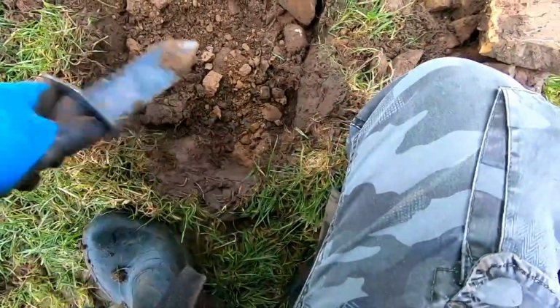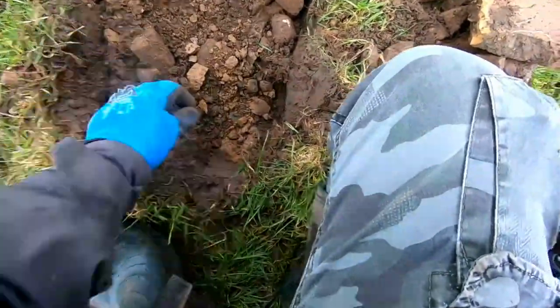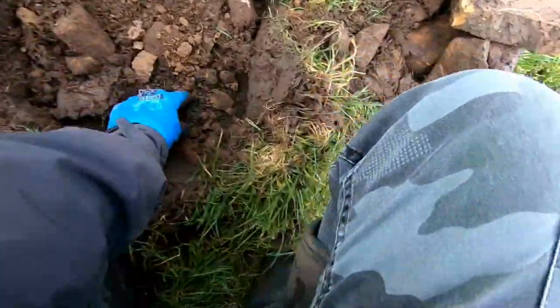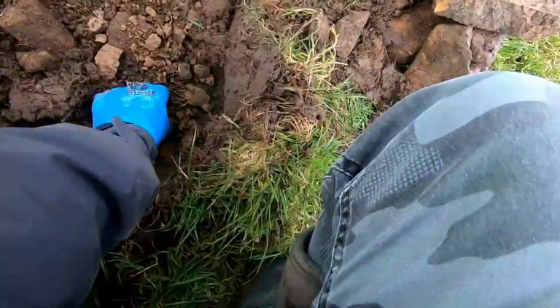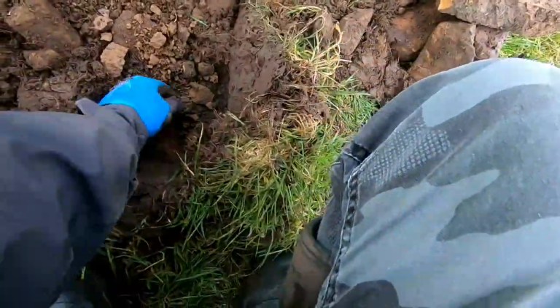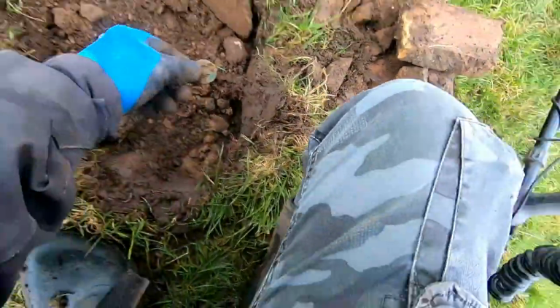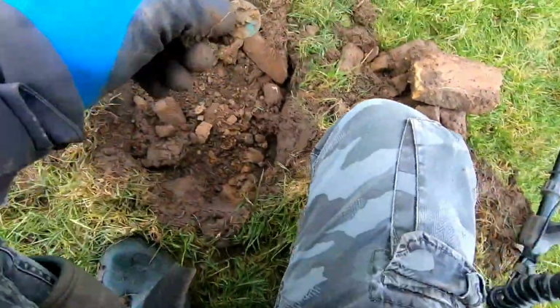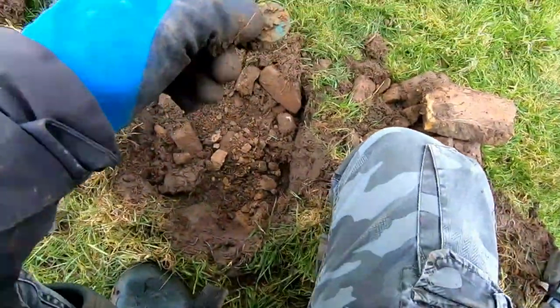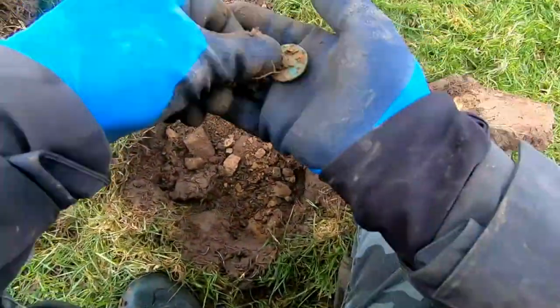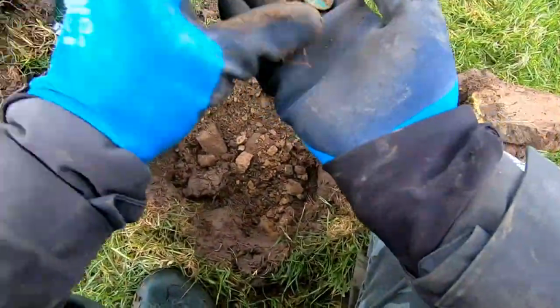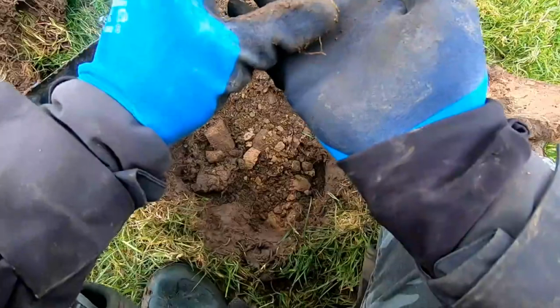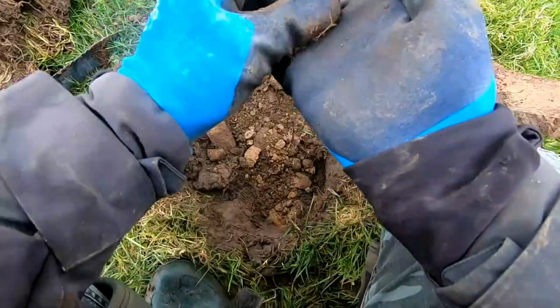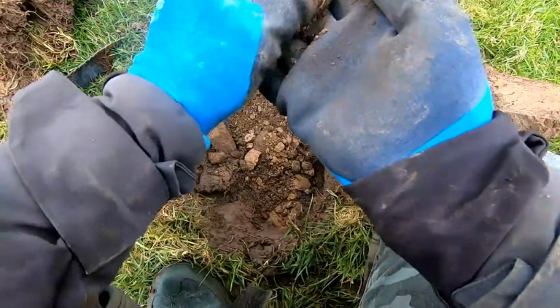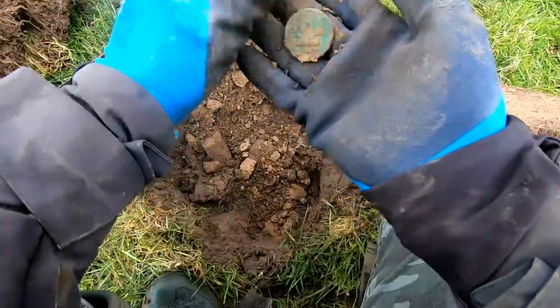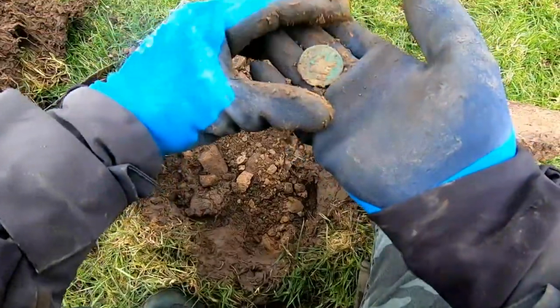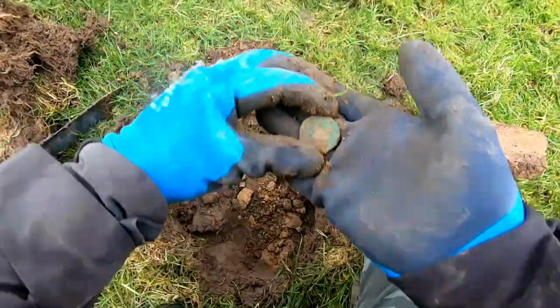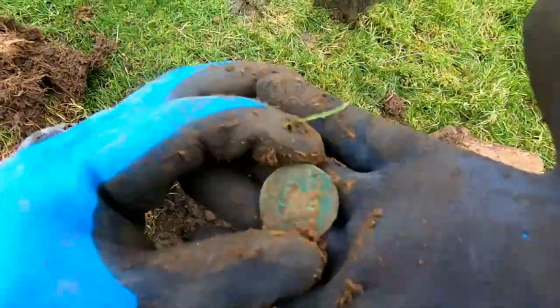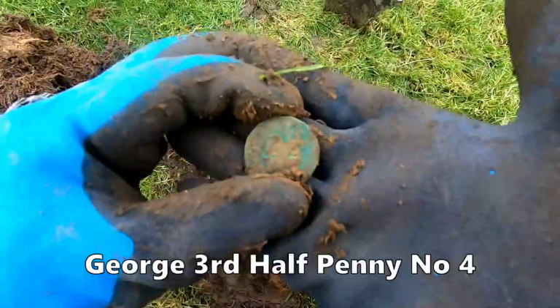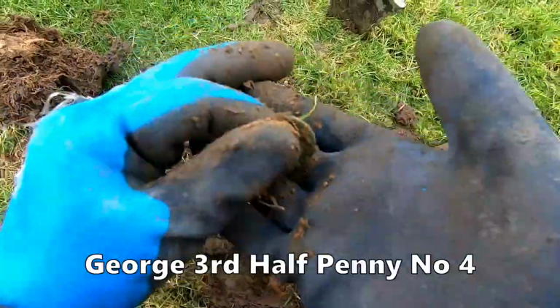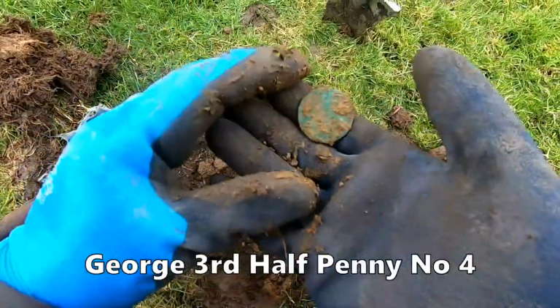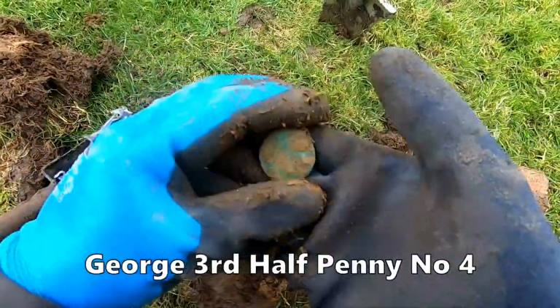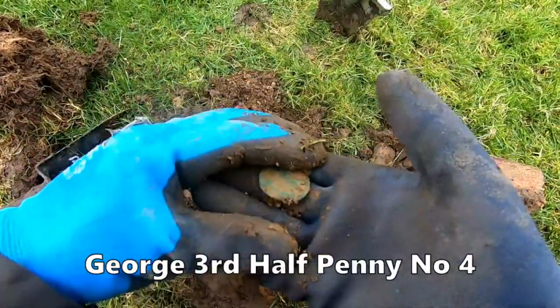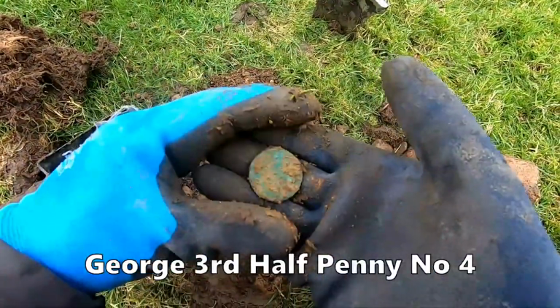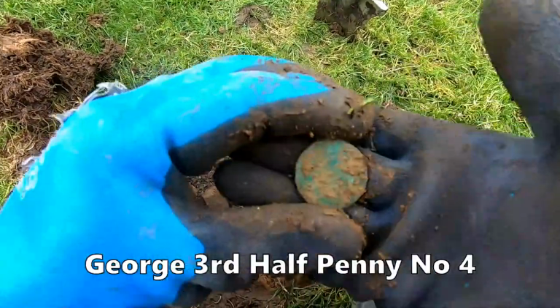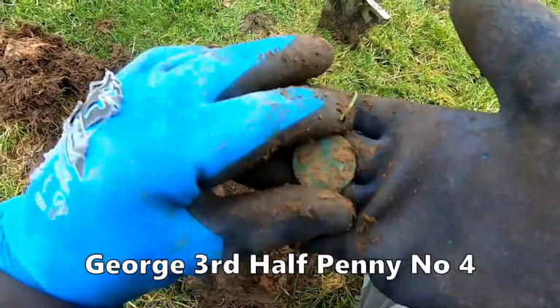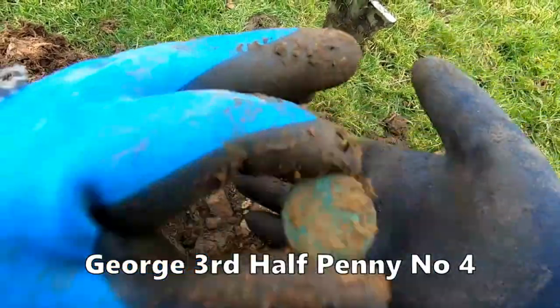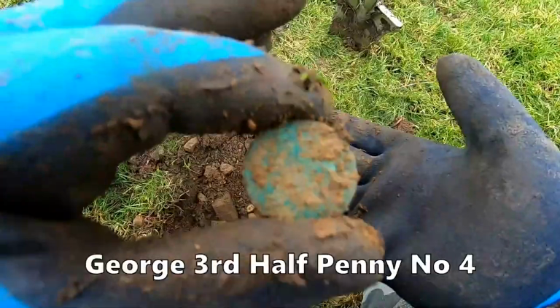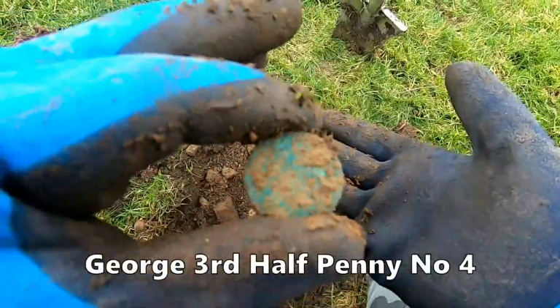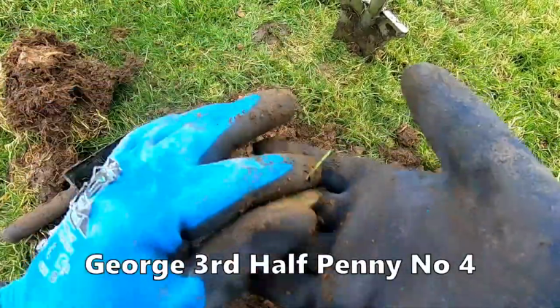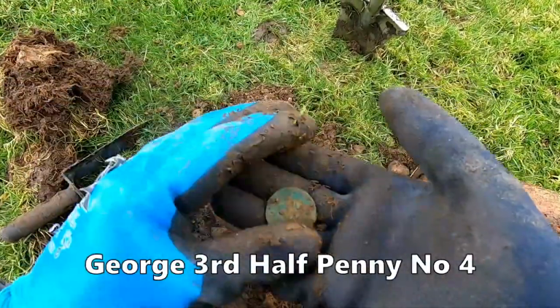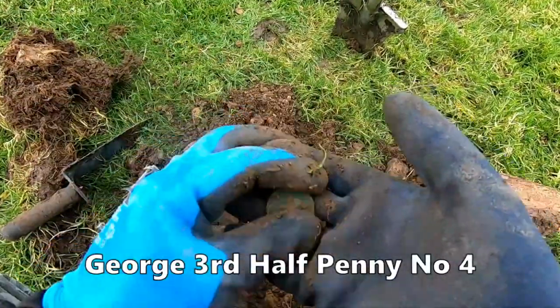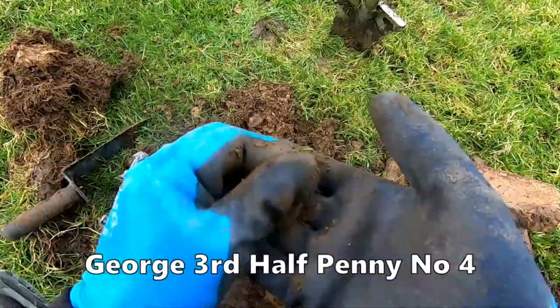There it is — there's four of them. Four coins down one hole. Four Georgians.